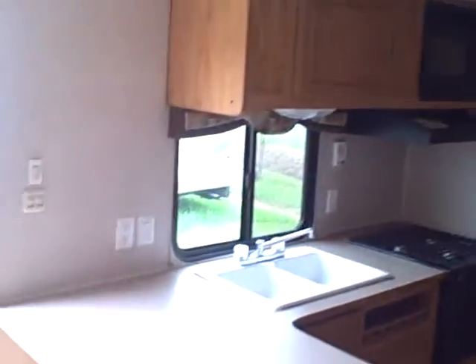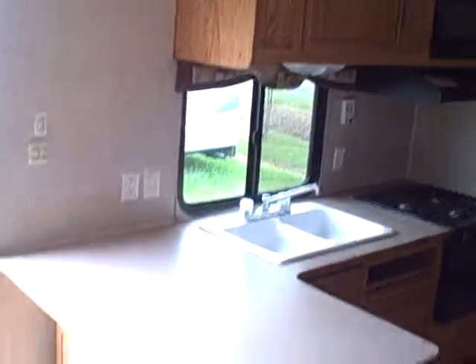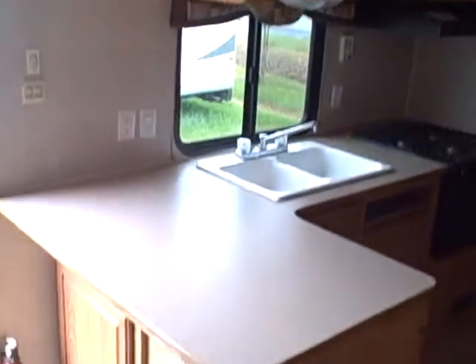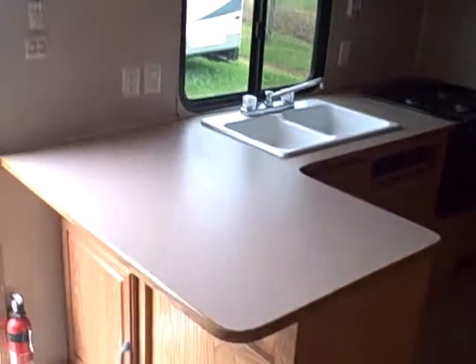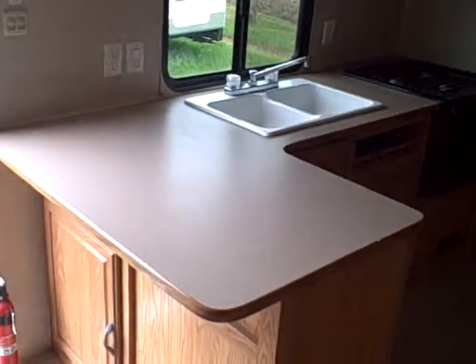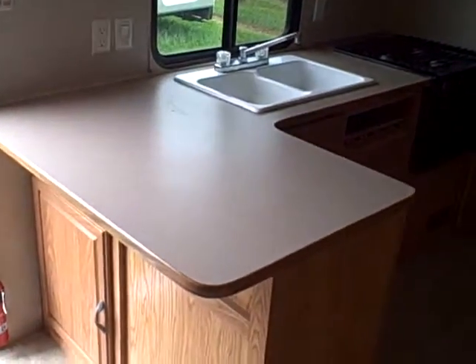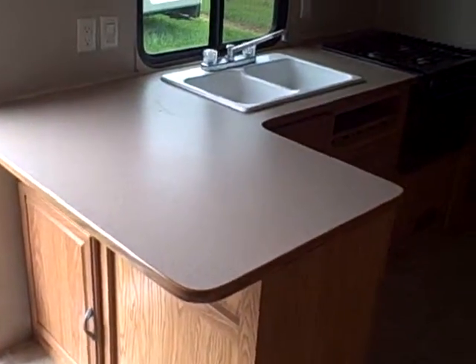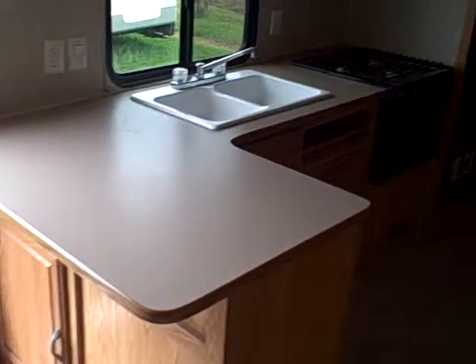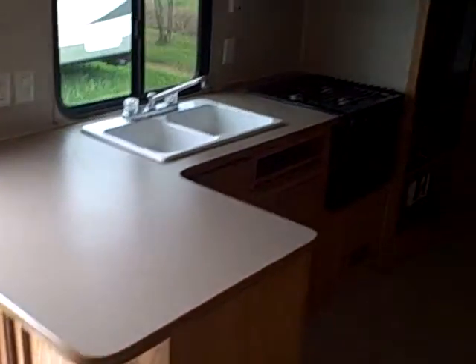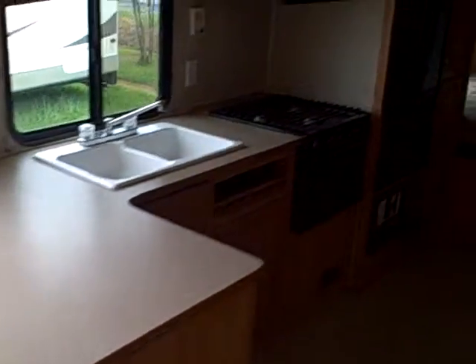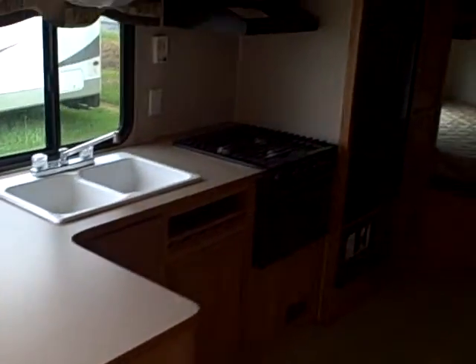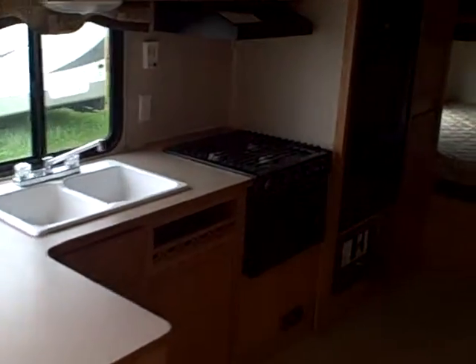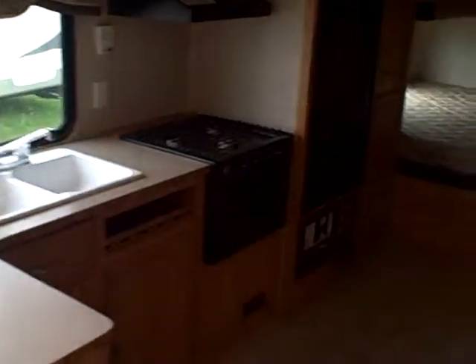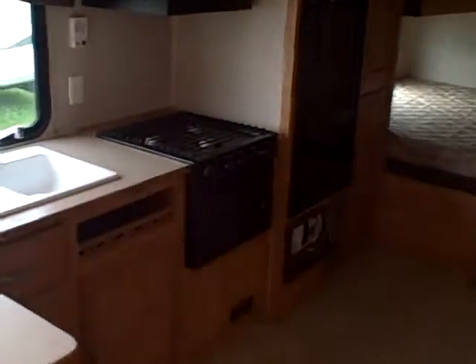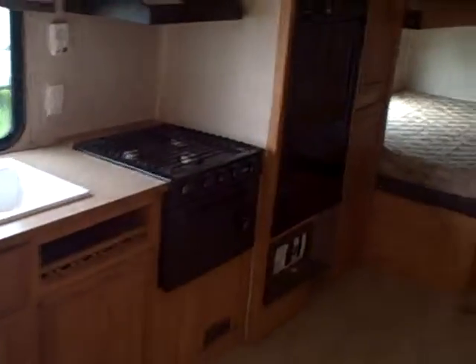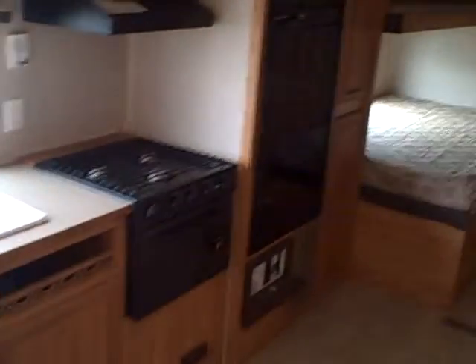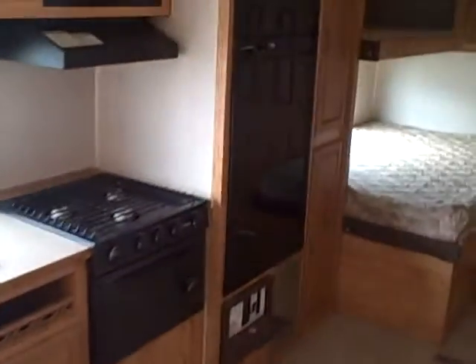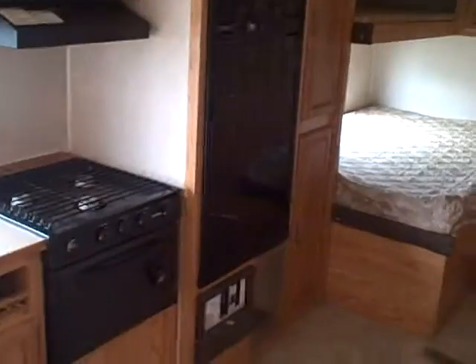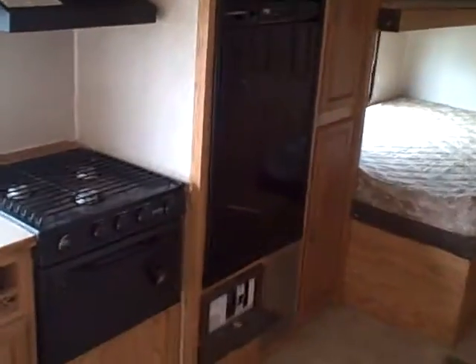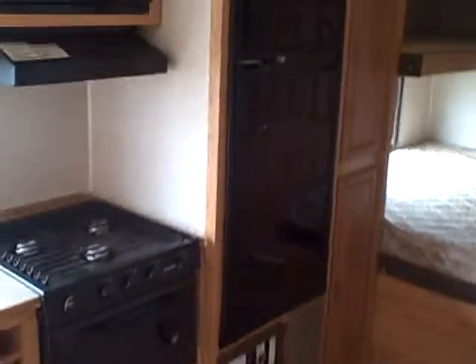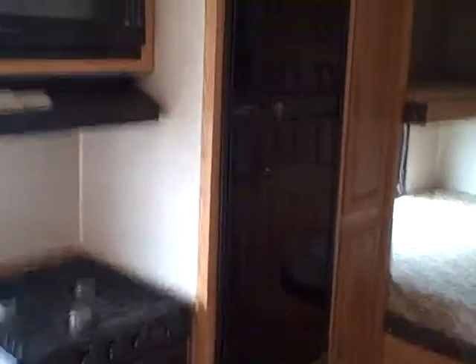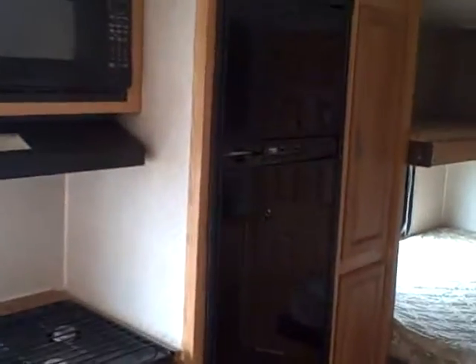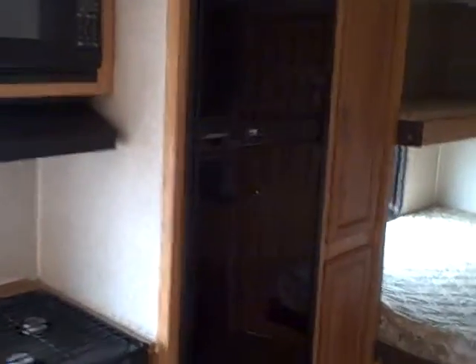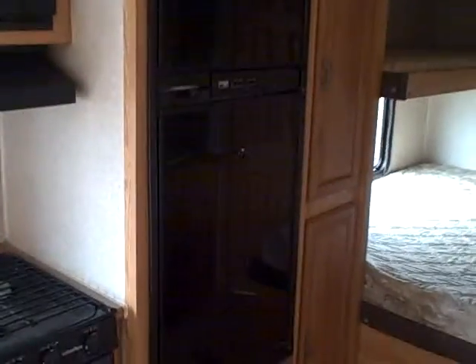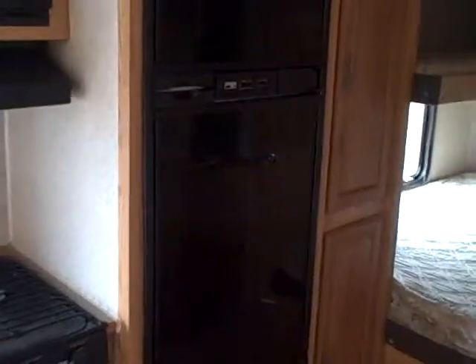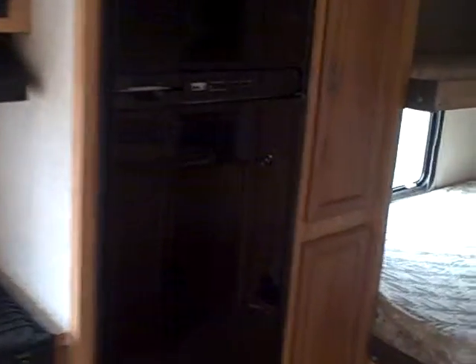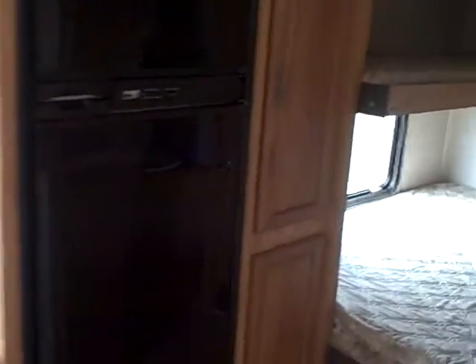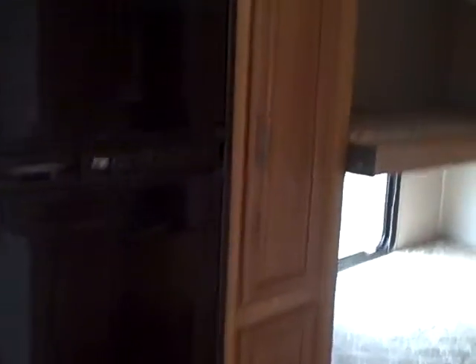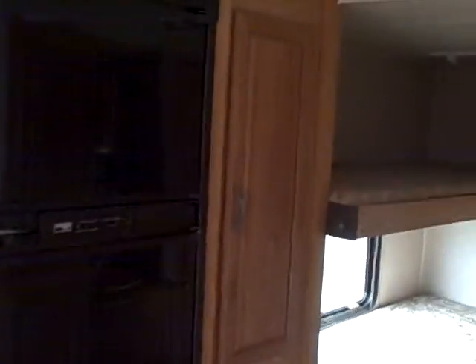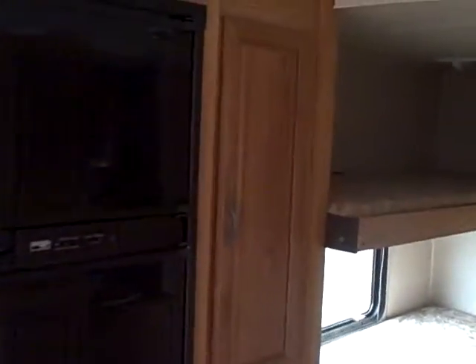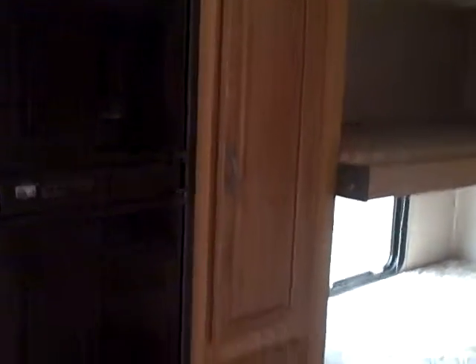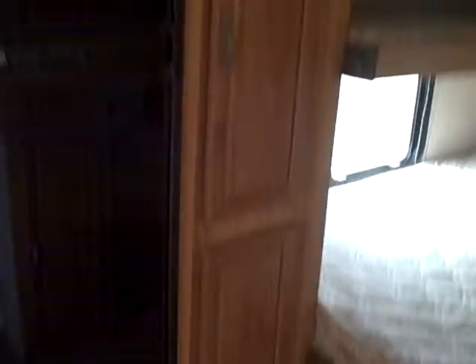Get your kitchen with your microwave, sink, oven, and everything you need in a camper. Six cubic foot fridge, and pantry space on the side.